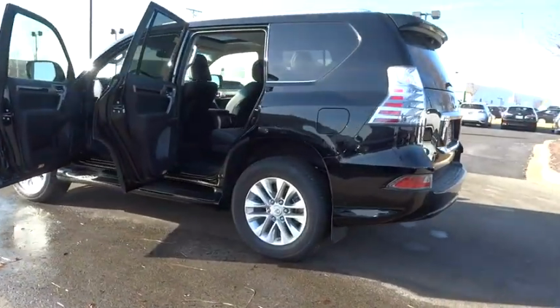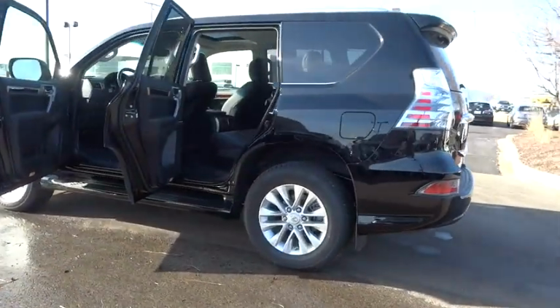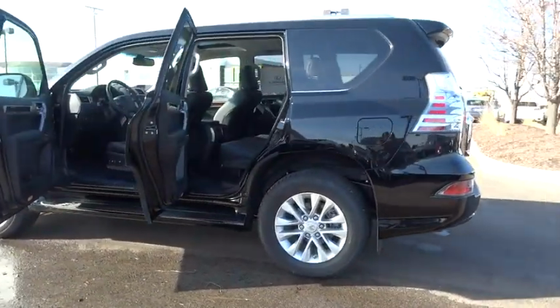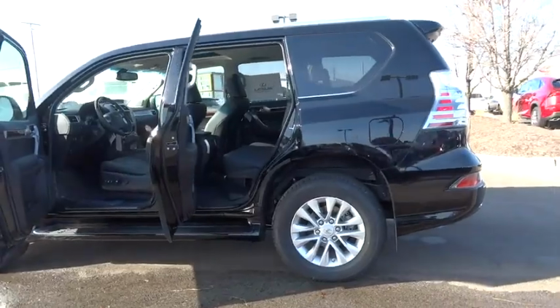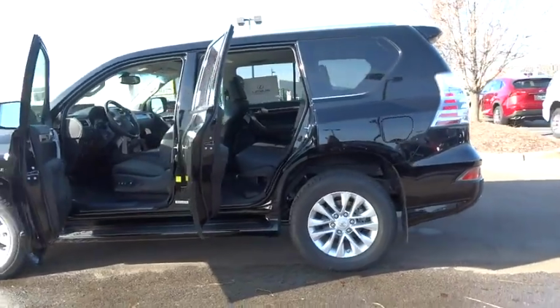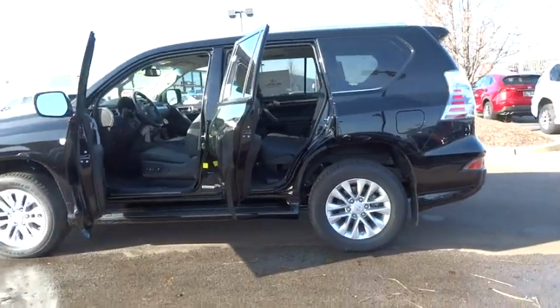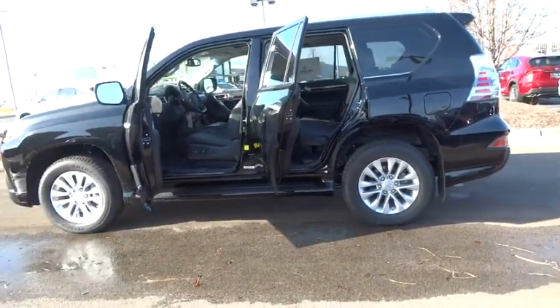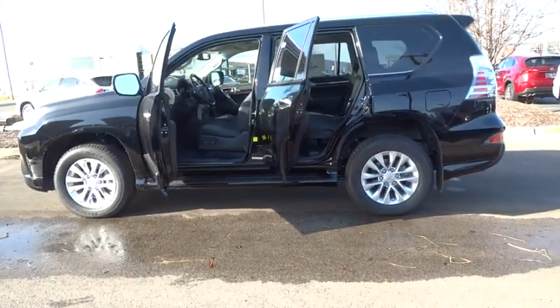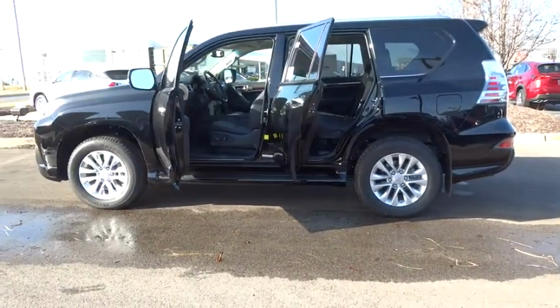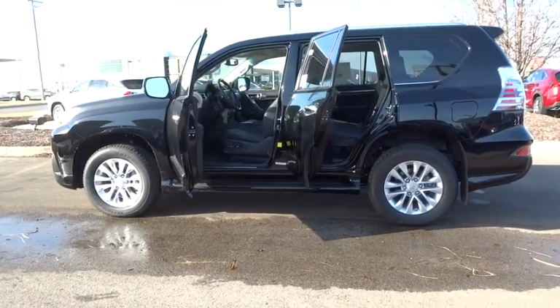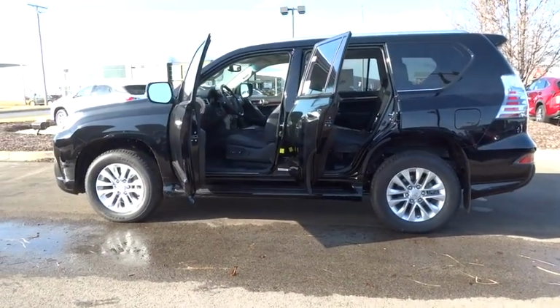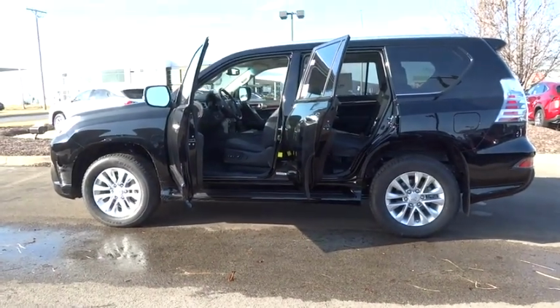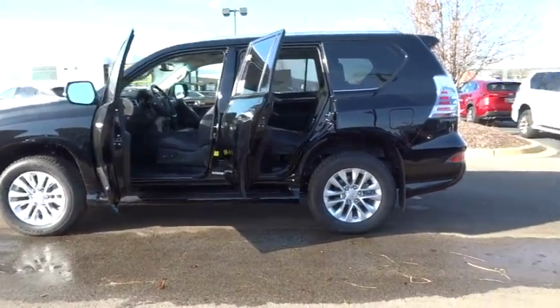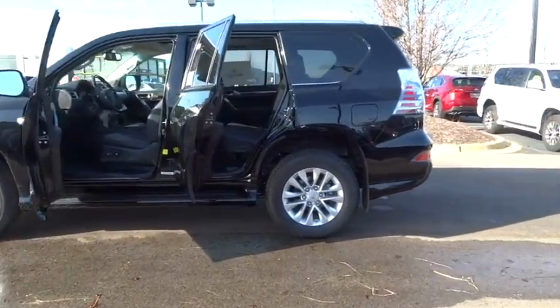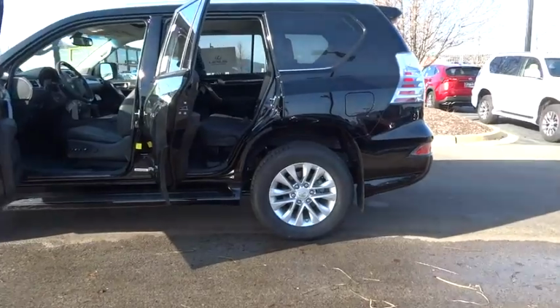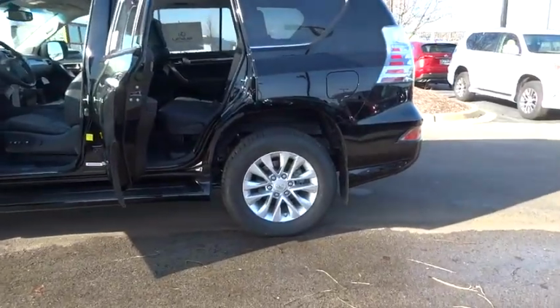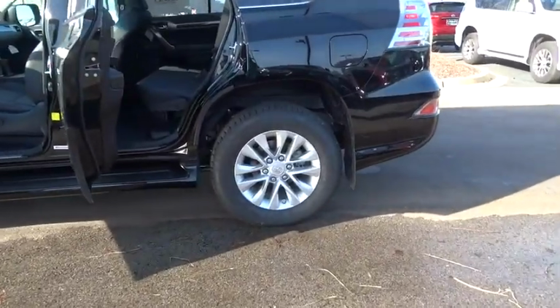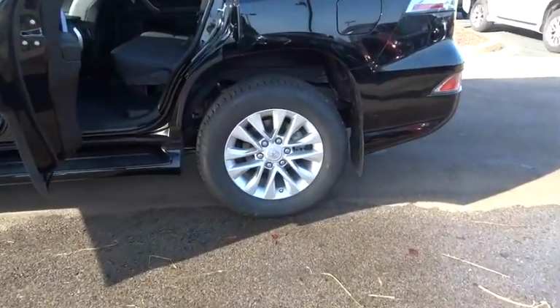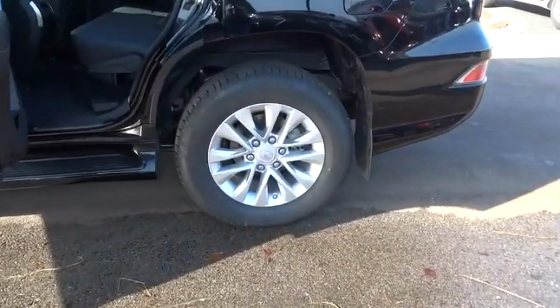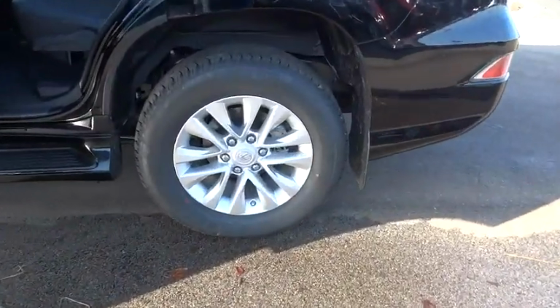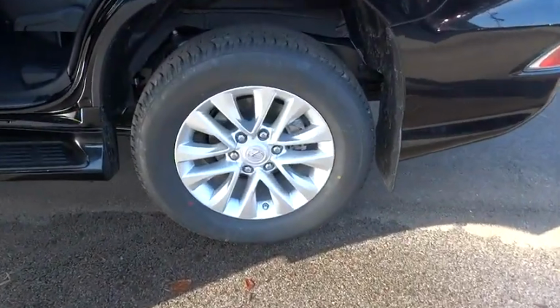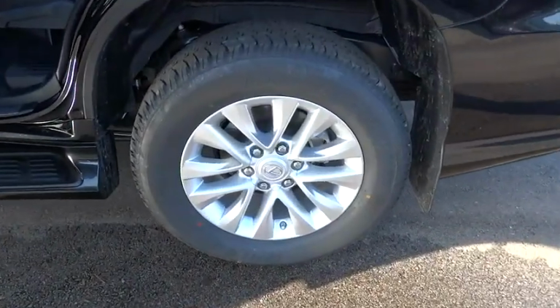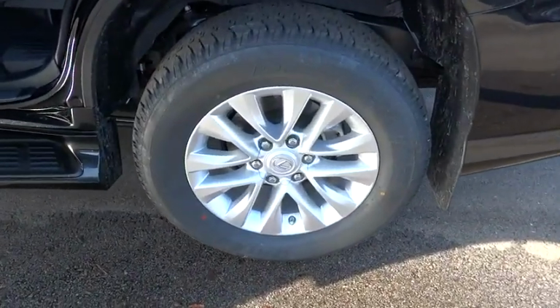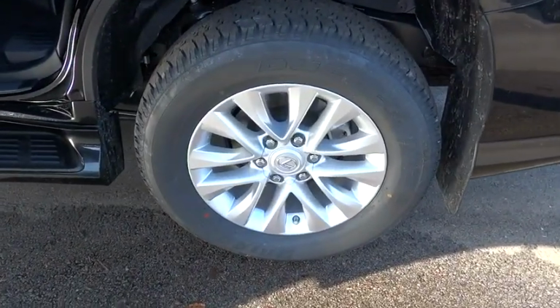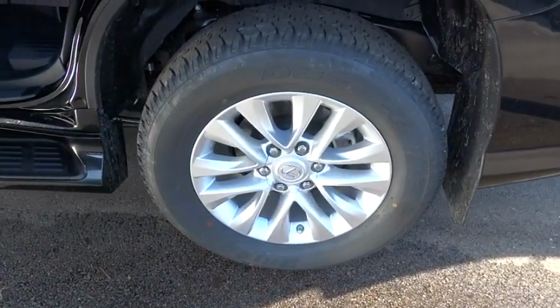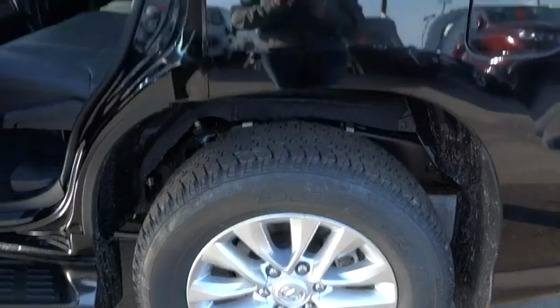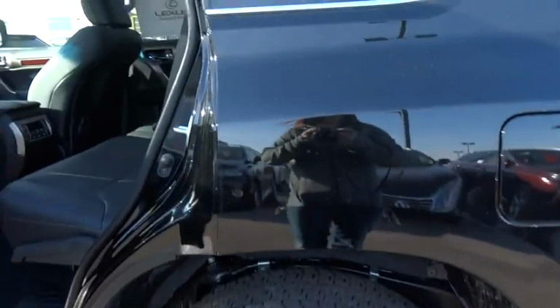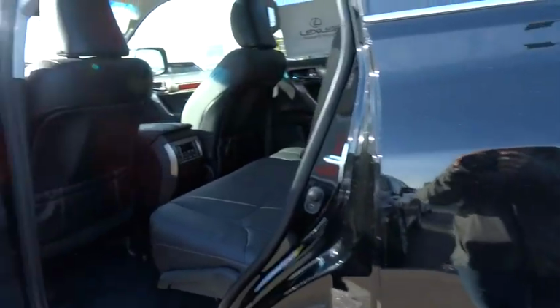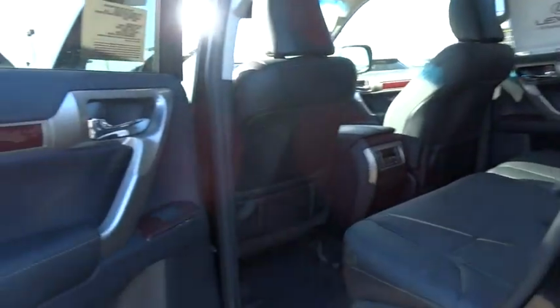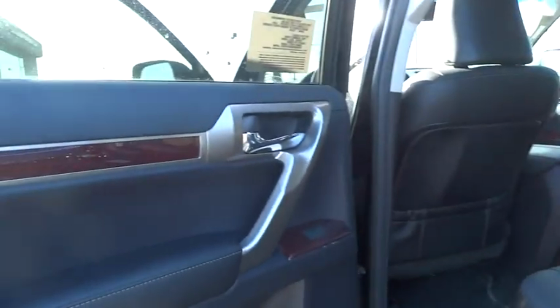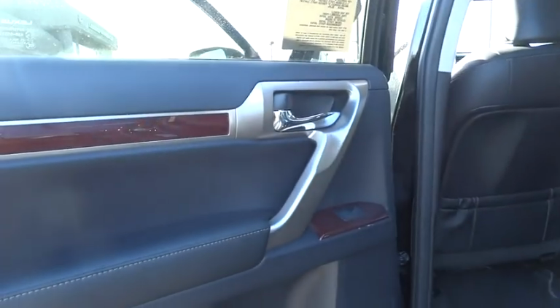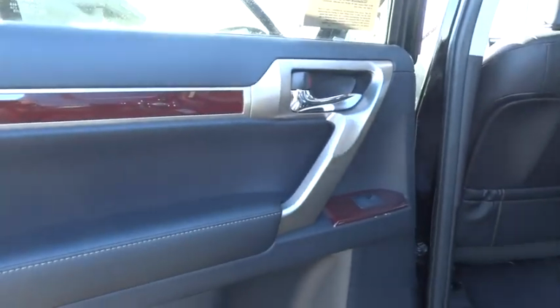Moonroof, leather-wrapped steering wheel, driver airbag, adjustable steering wheel, power steering, cruise control, keyless start, auto-dimming rearview mirror, PPO, aluminum wheels, four-wheel drive, four-wheel disc brakes, floor mats.